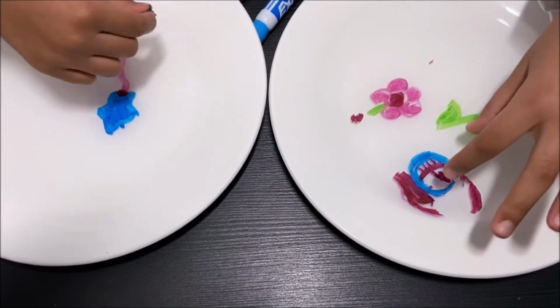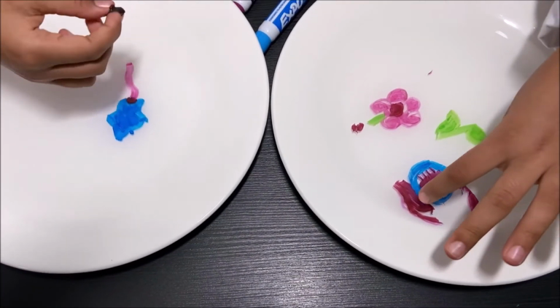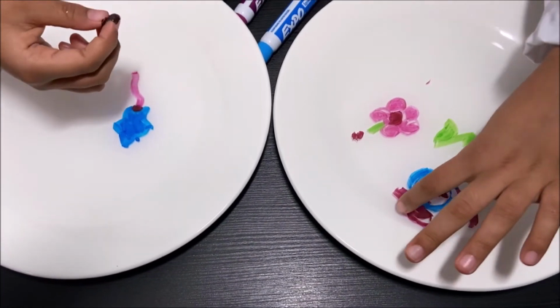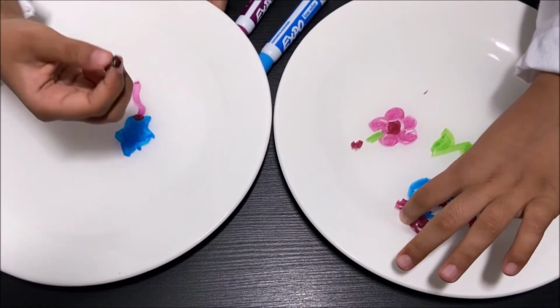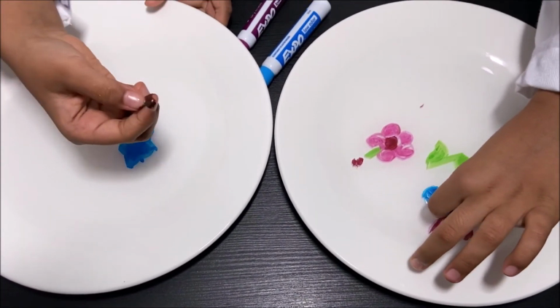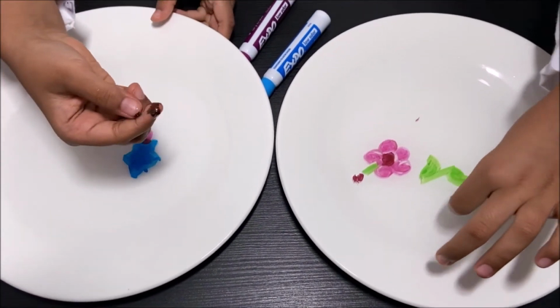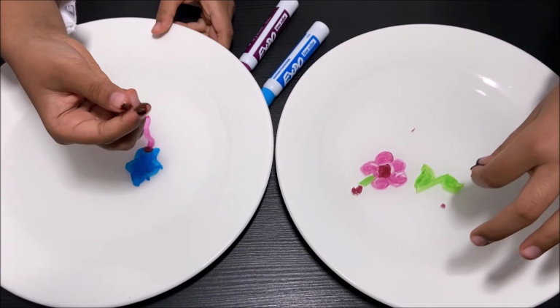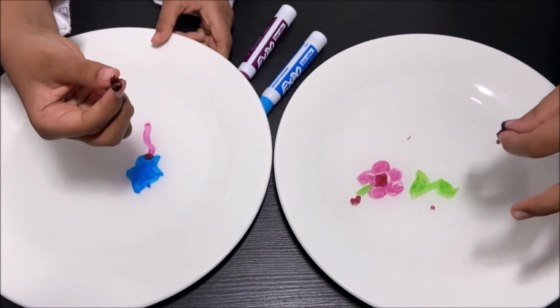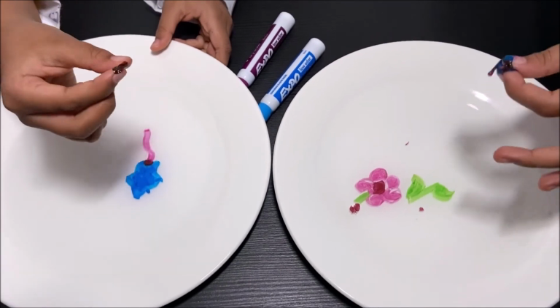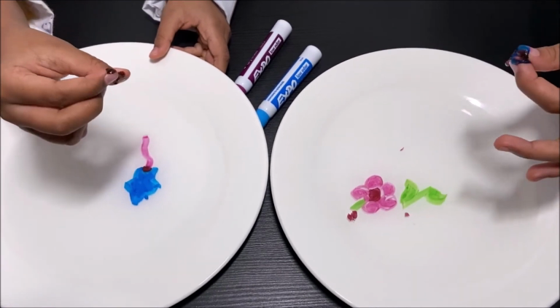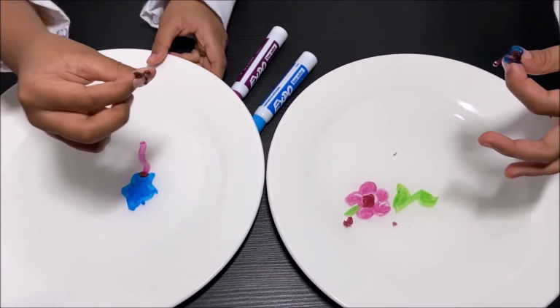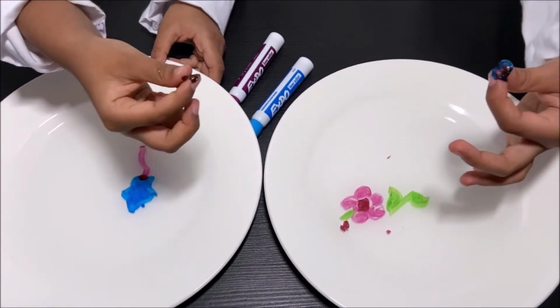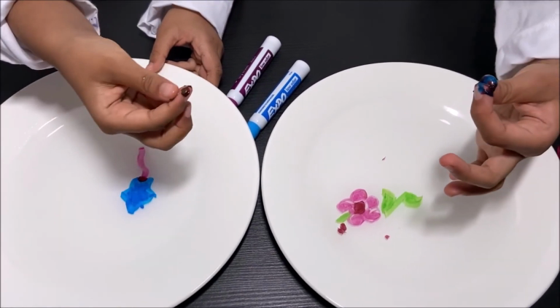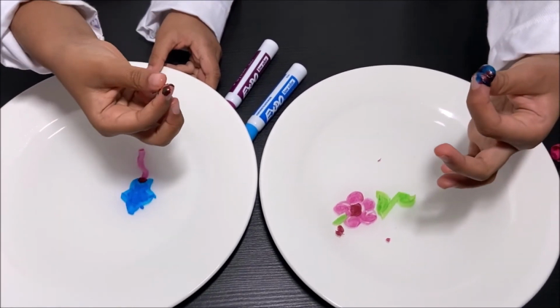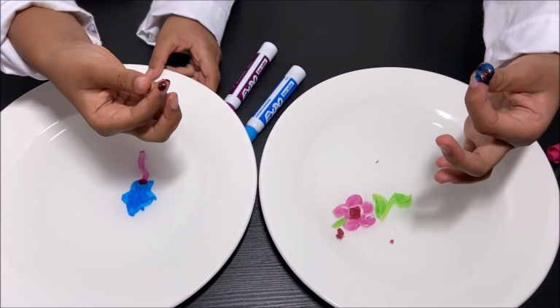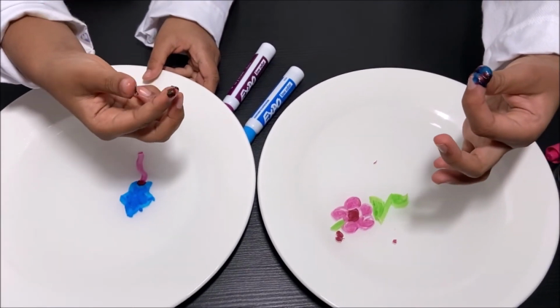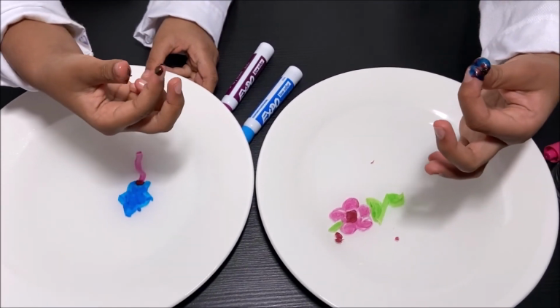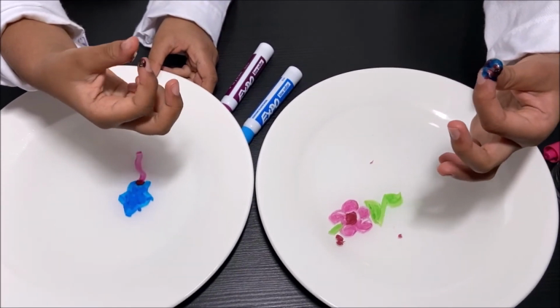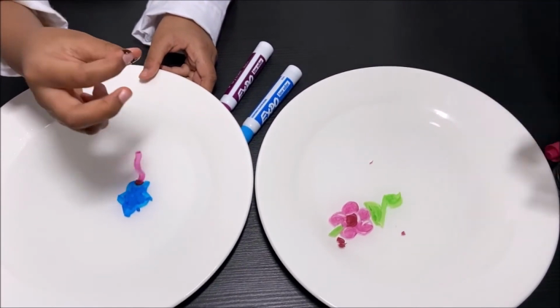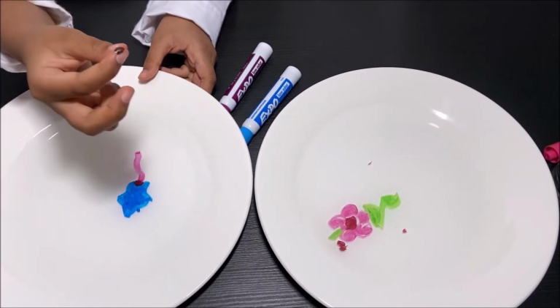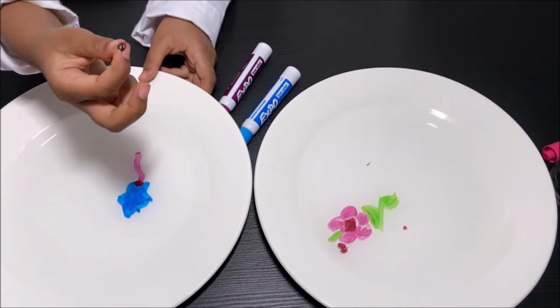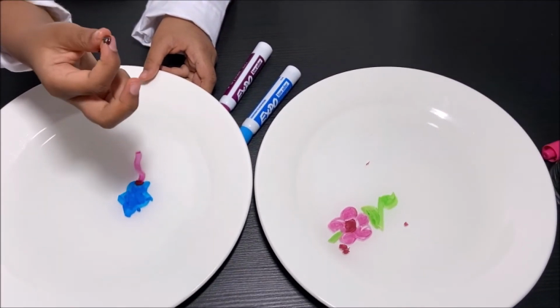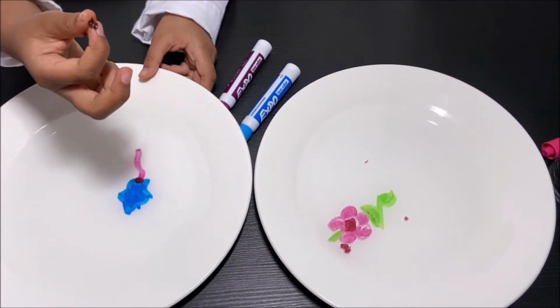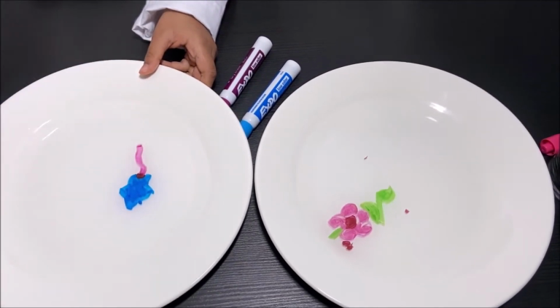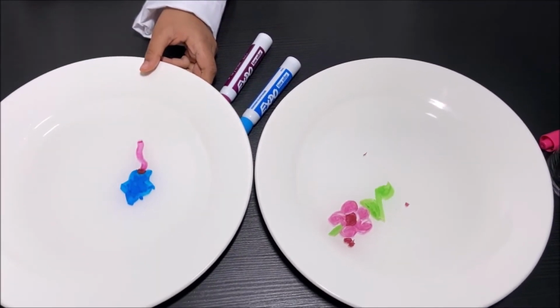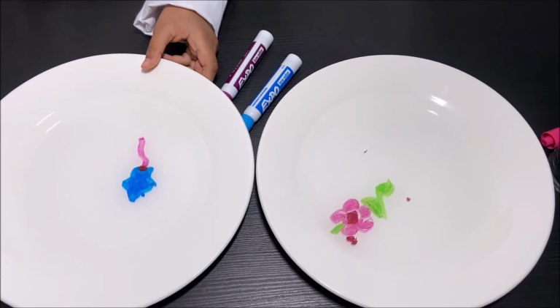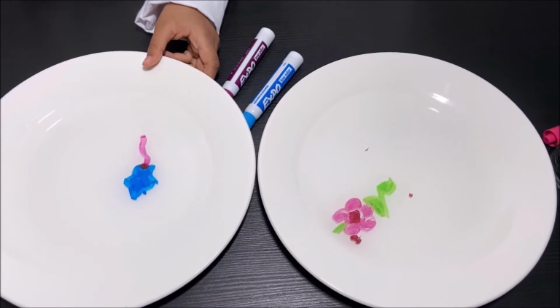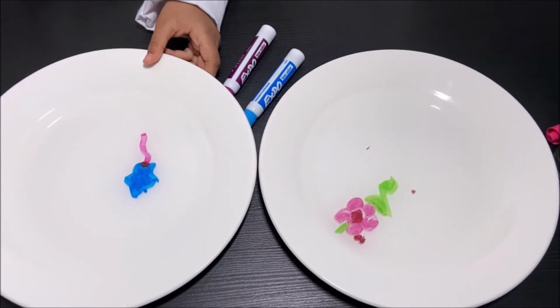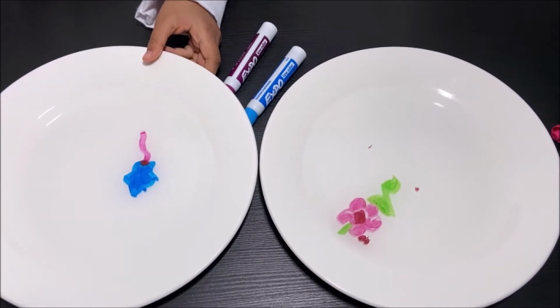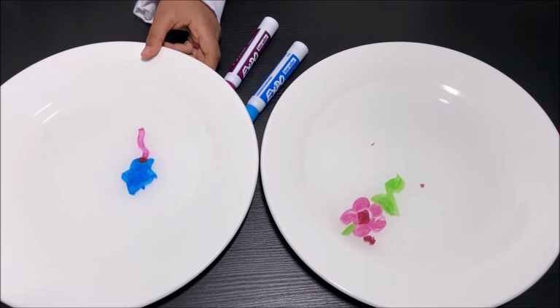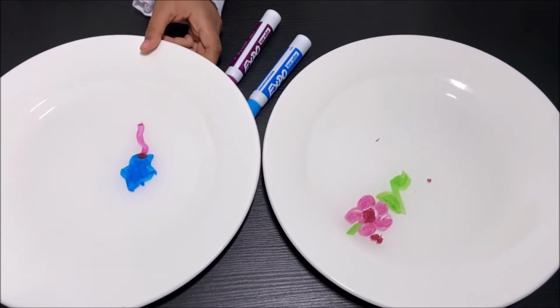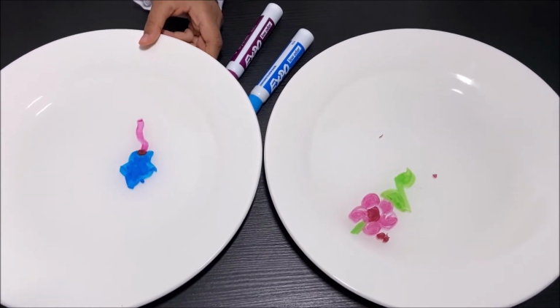Whoa! Look! I could like hold it. So gross. And gross.